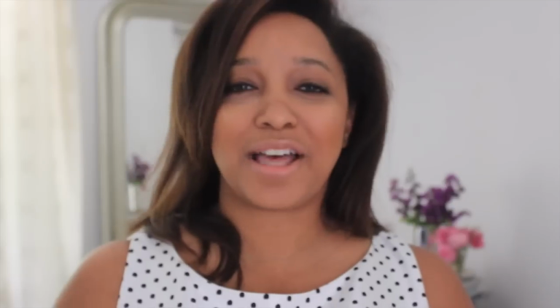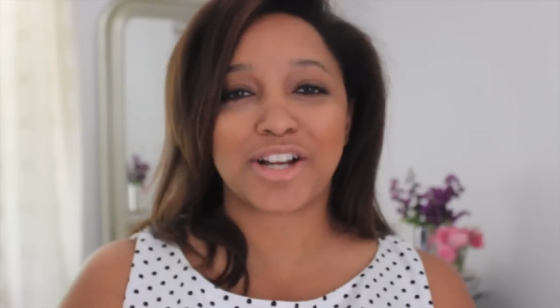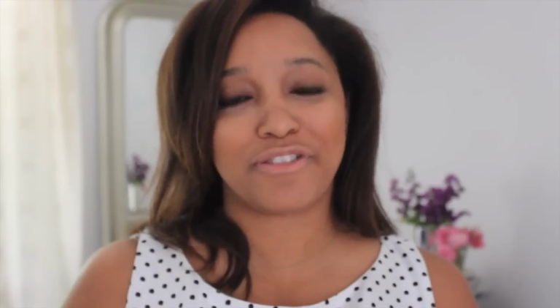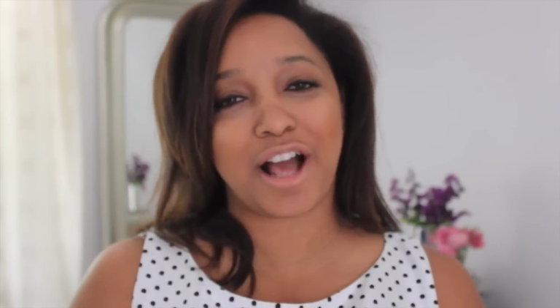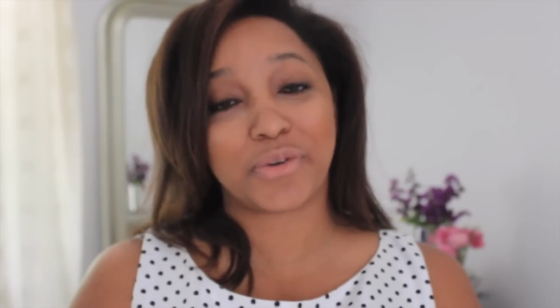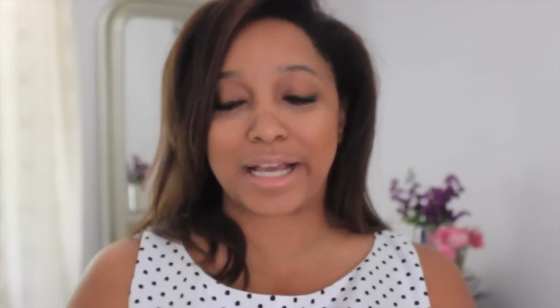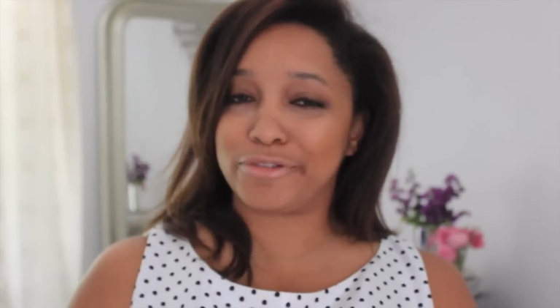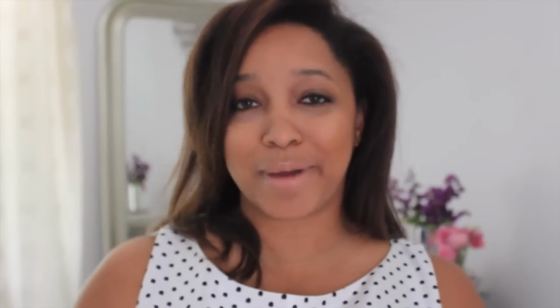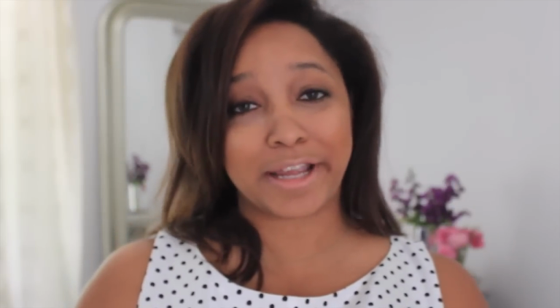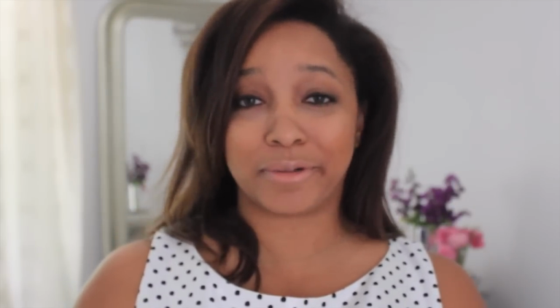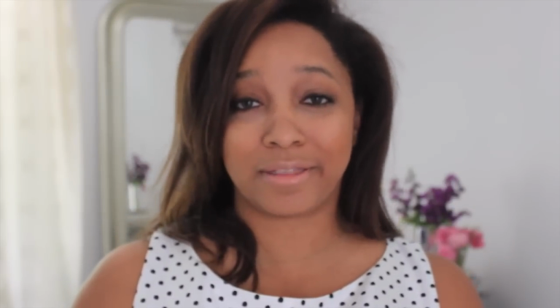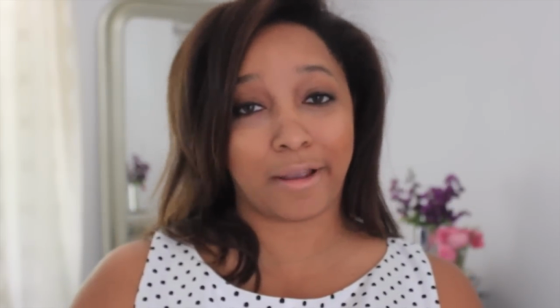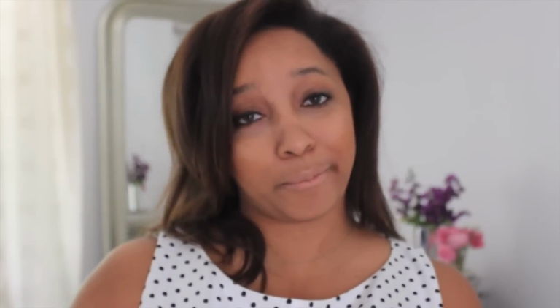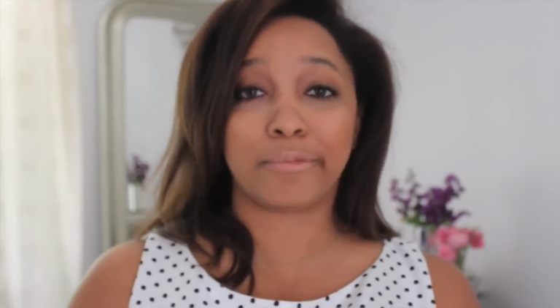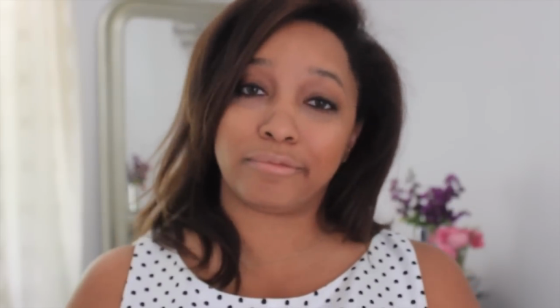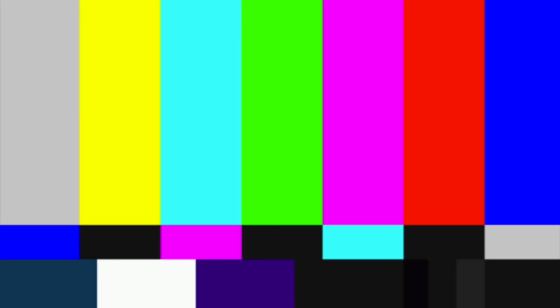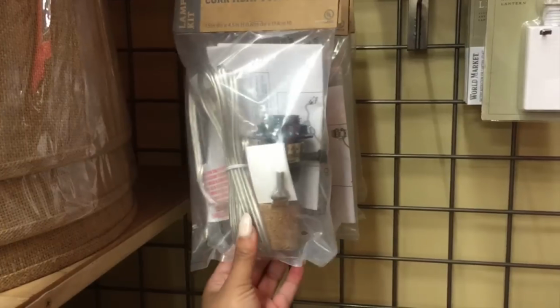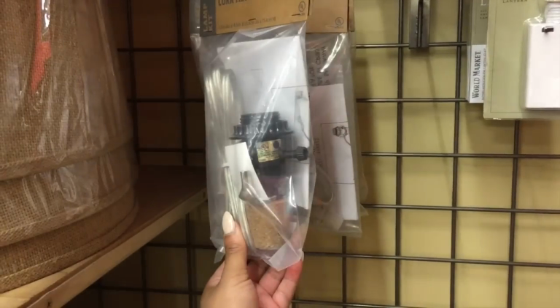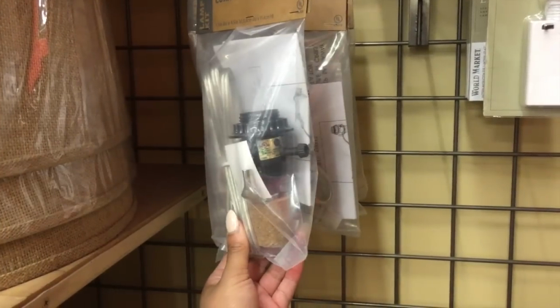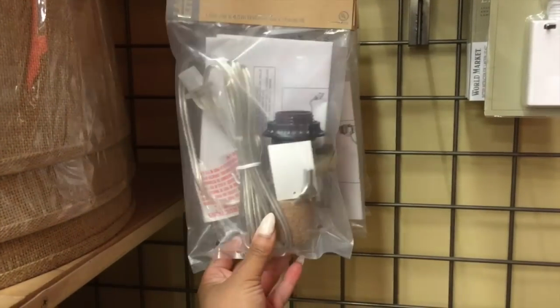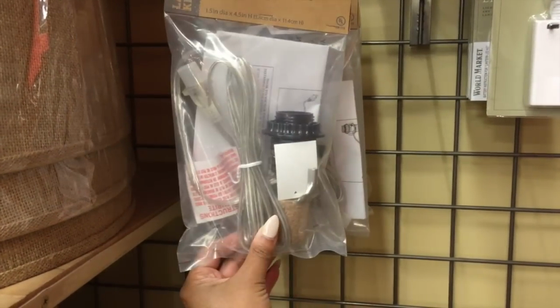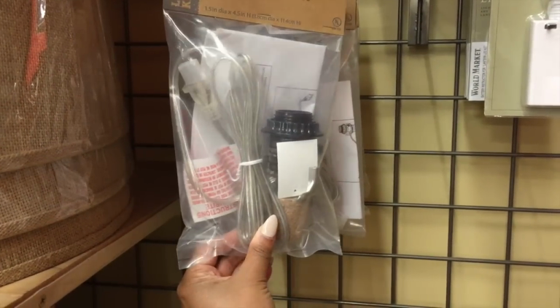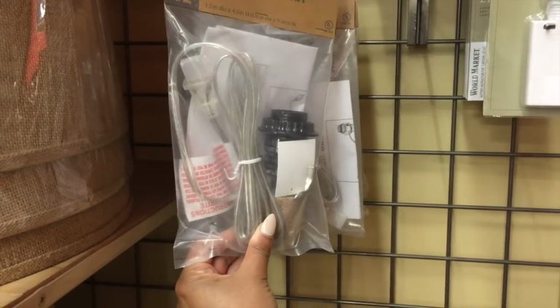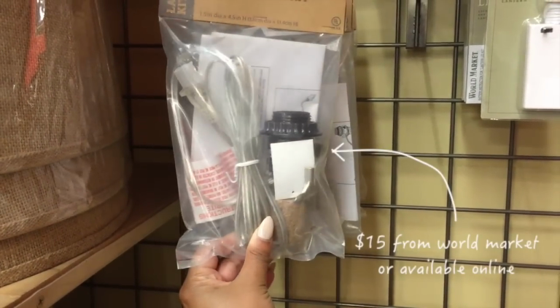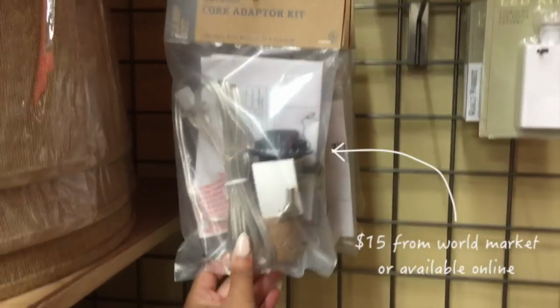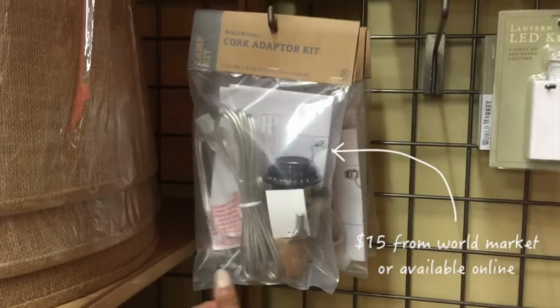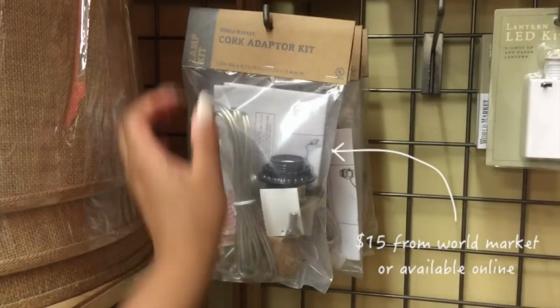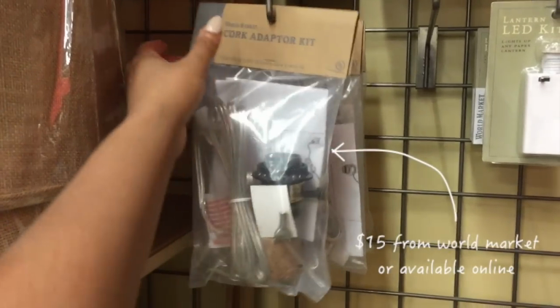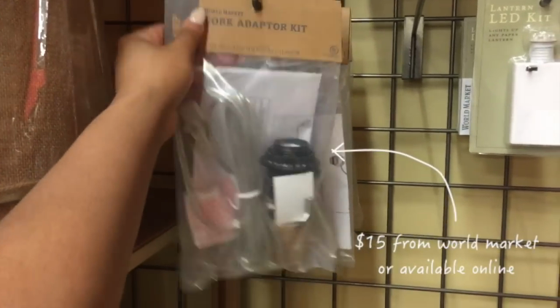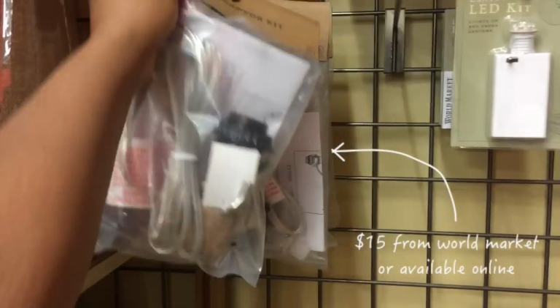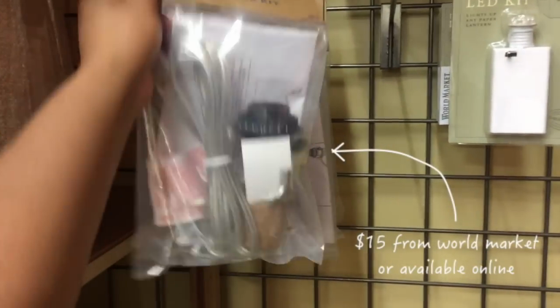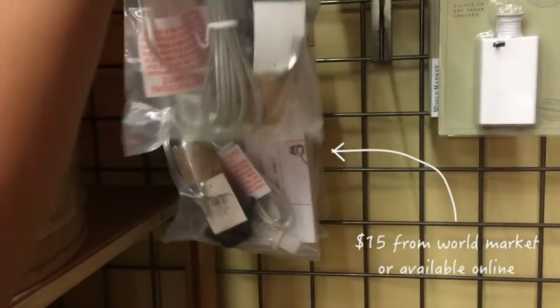The seller actually wanted $40 for it but I smooth talked my way into only paying $30. On the way home from the flea we stopped by World Market to pick up this cork lighting kit and an inexpensive lampshade.